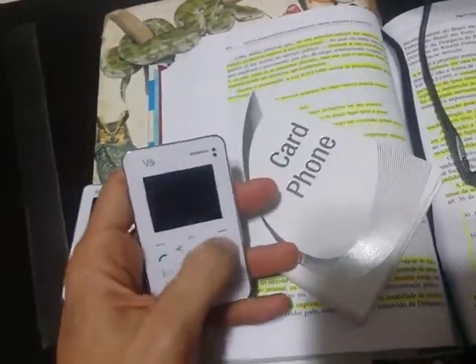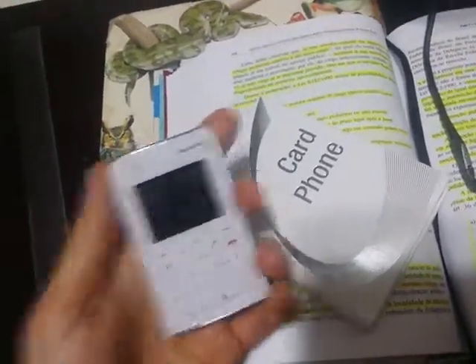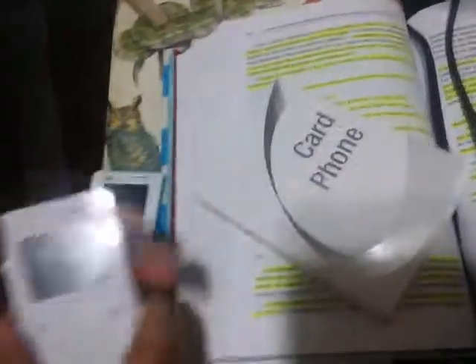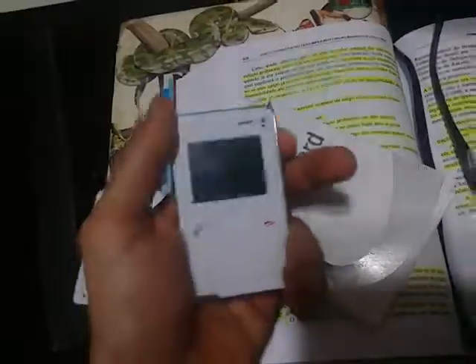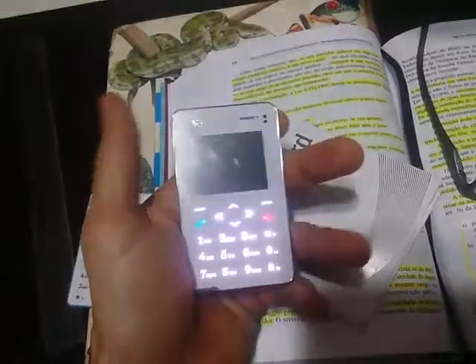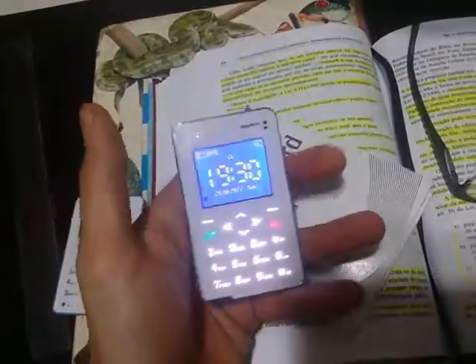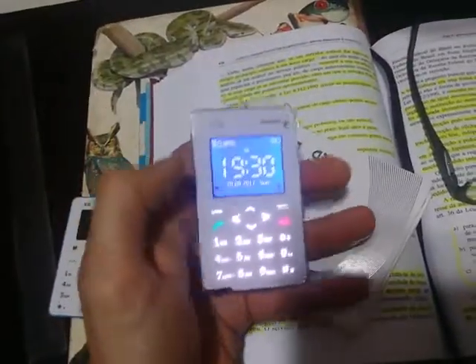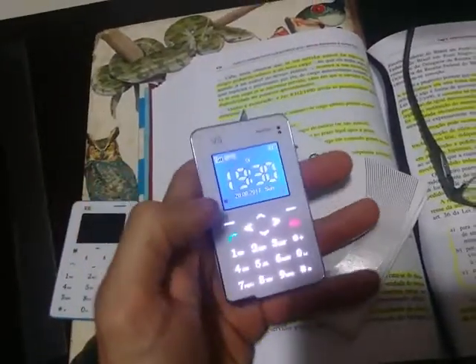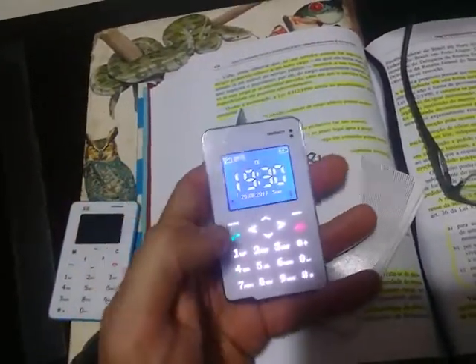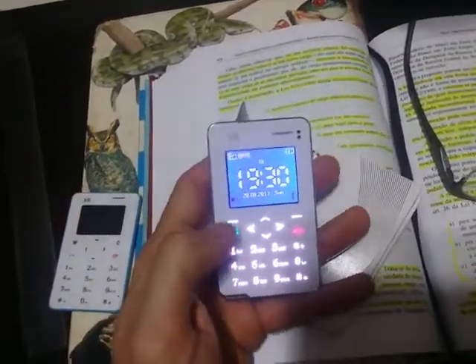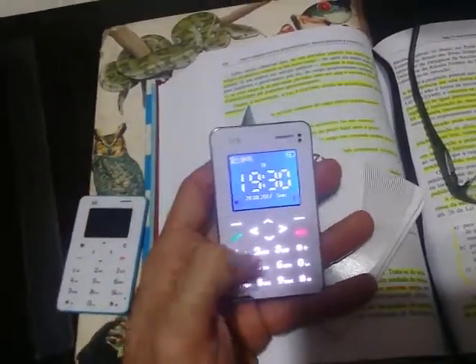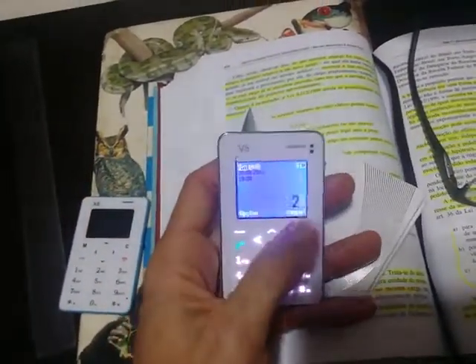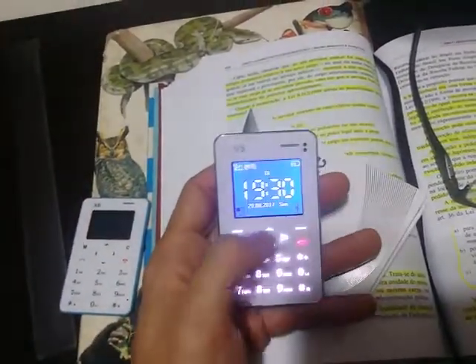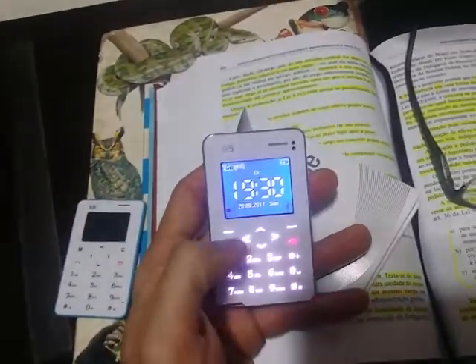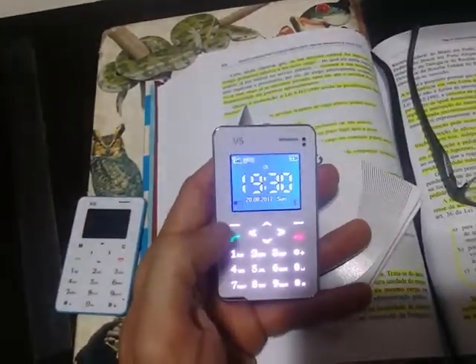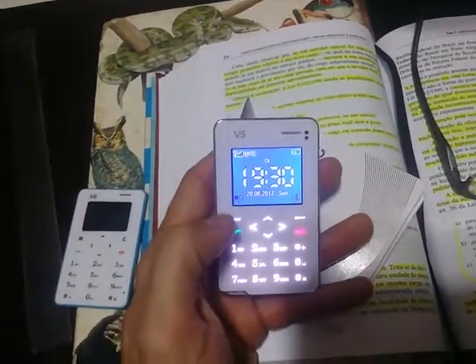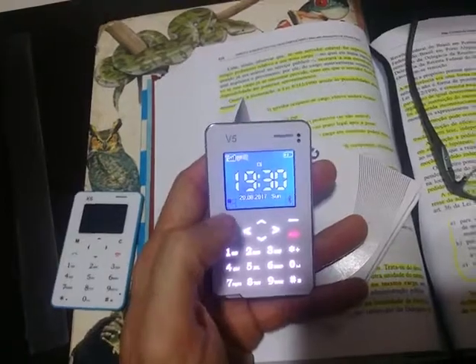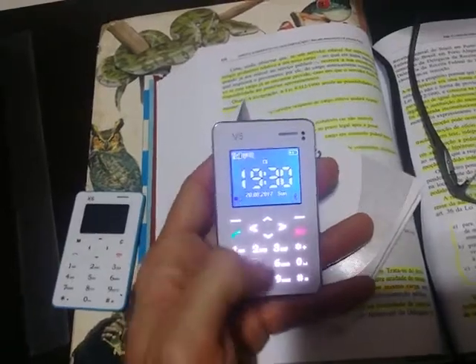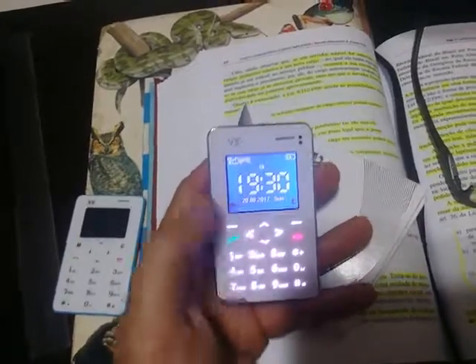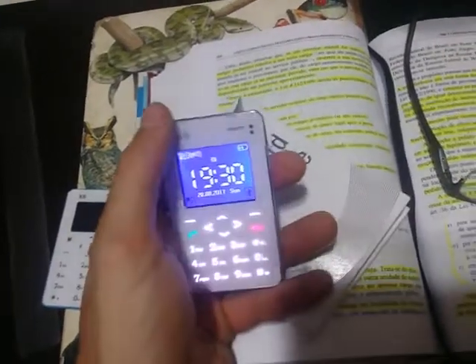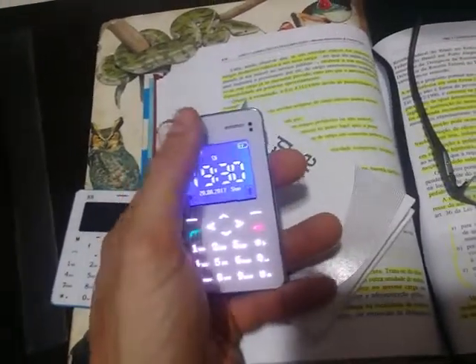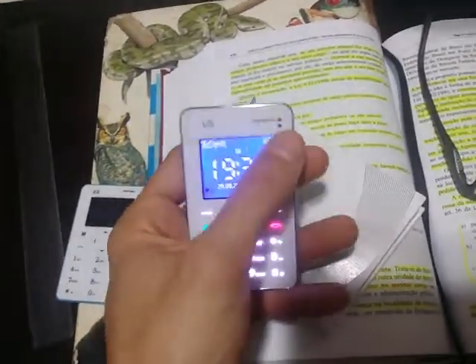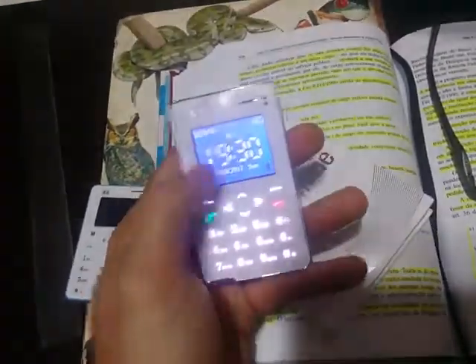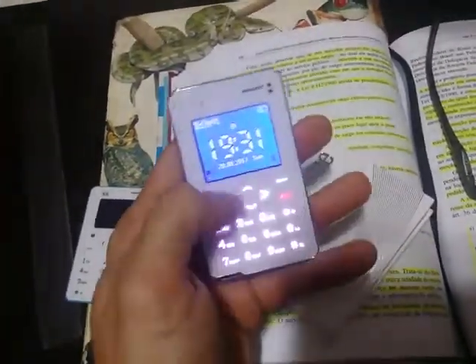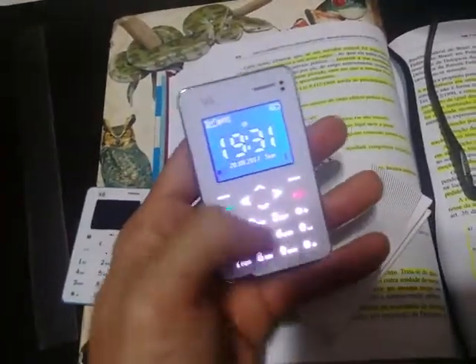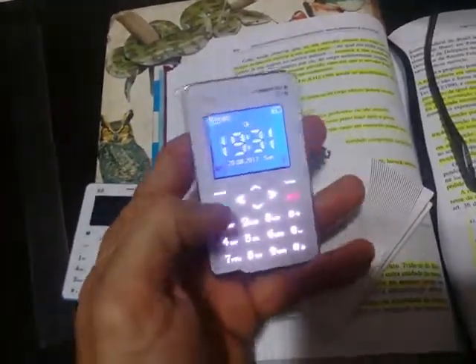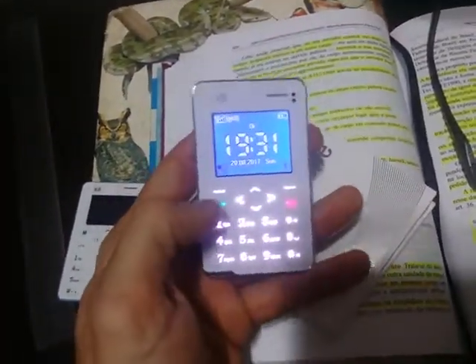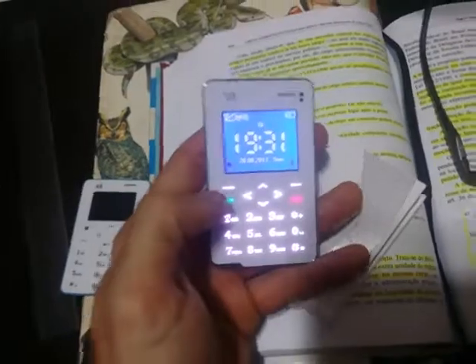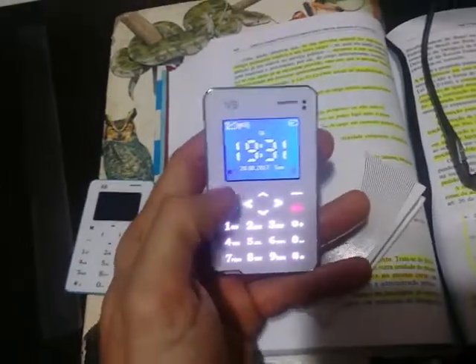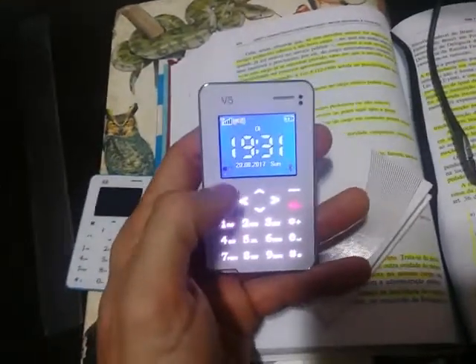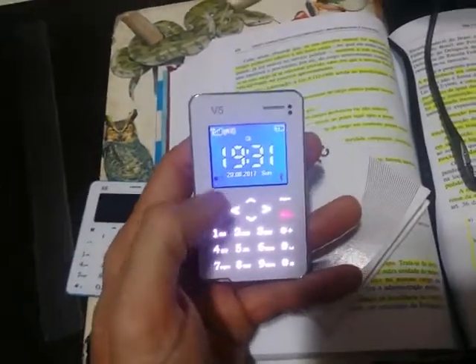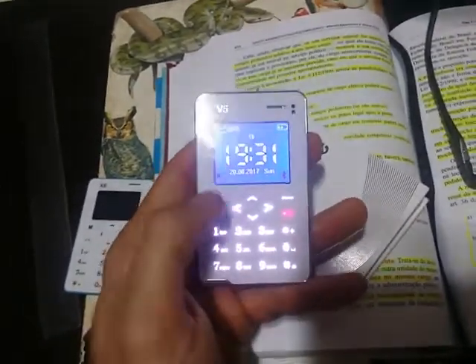But this one is colorful — the keyboard lights up, and the front is all made of glass, a good glass. The touch is good too.